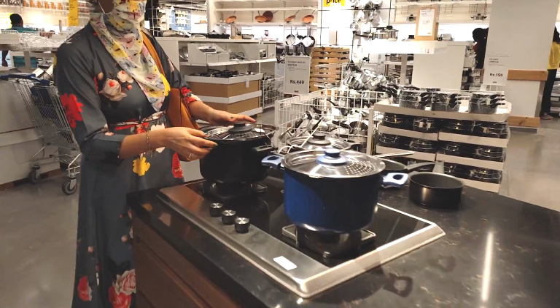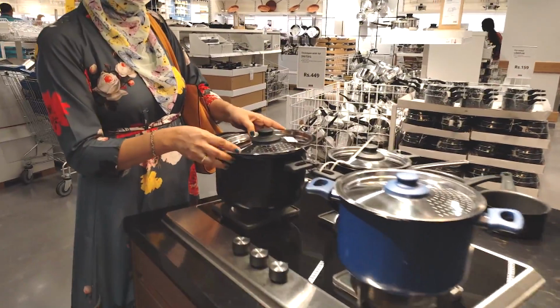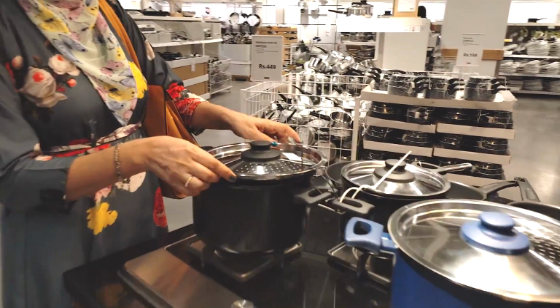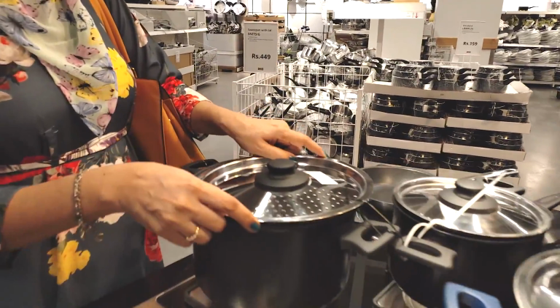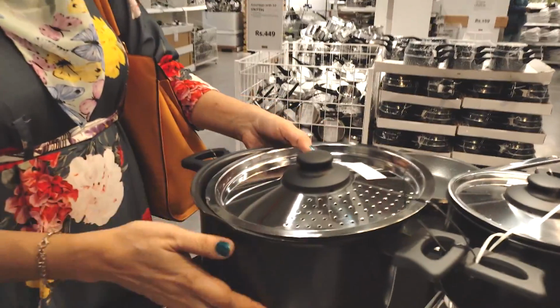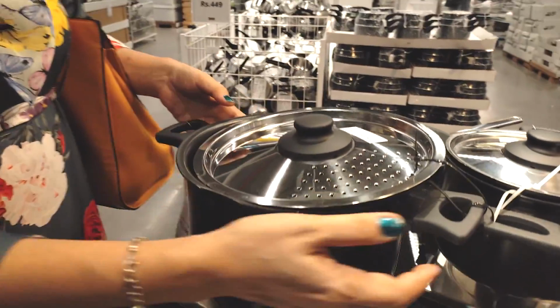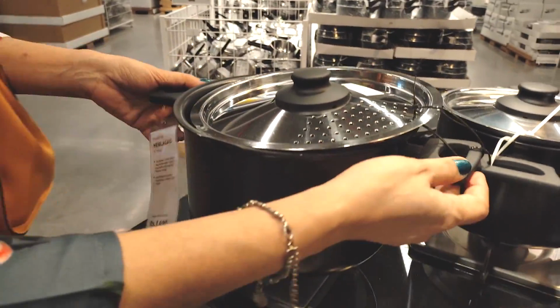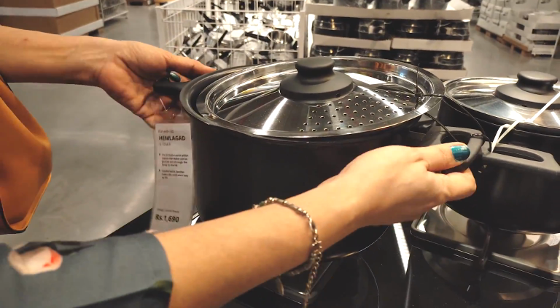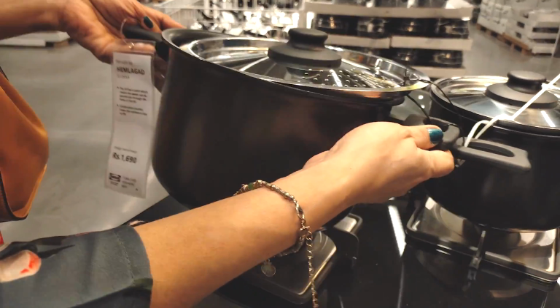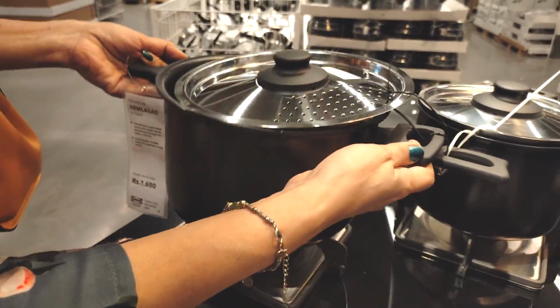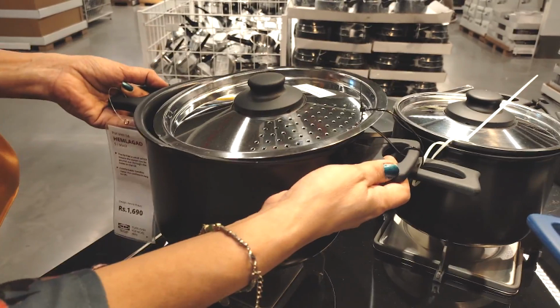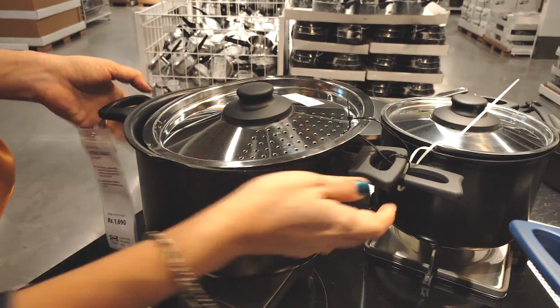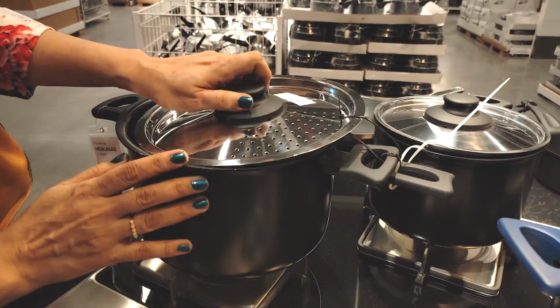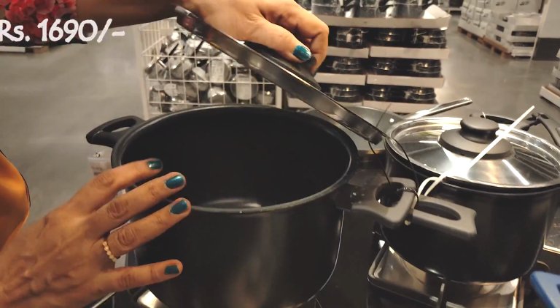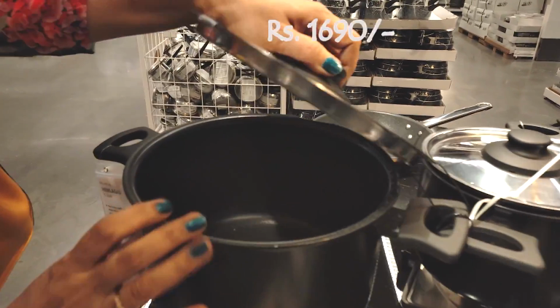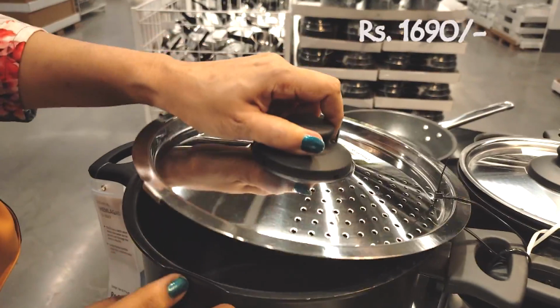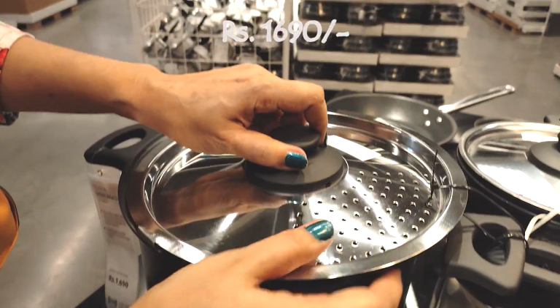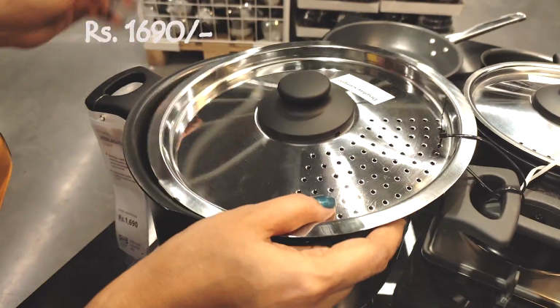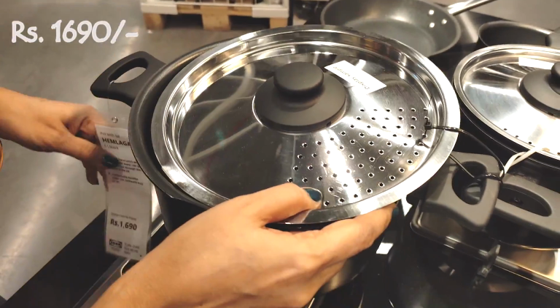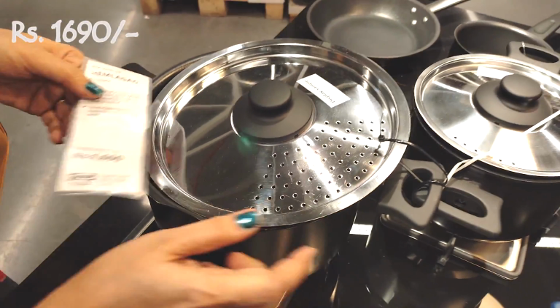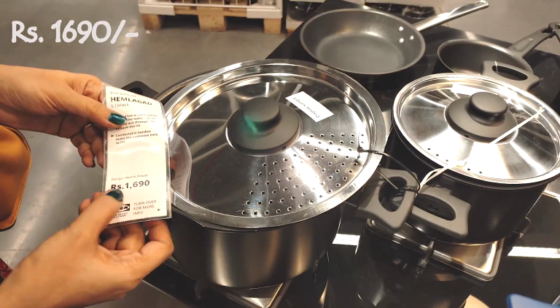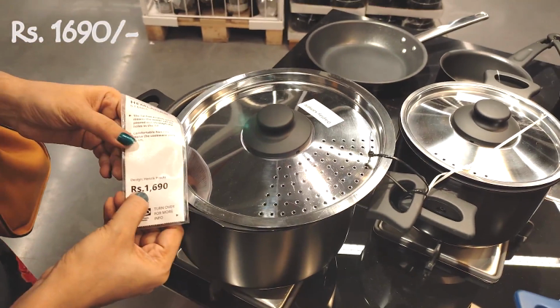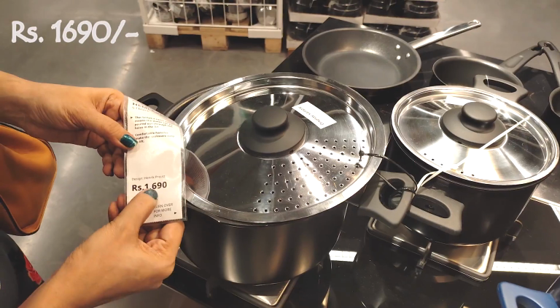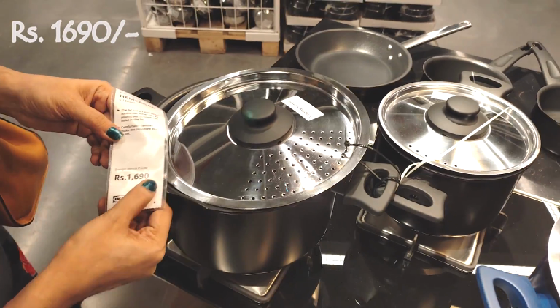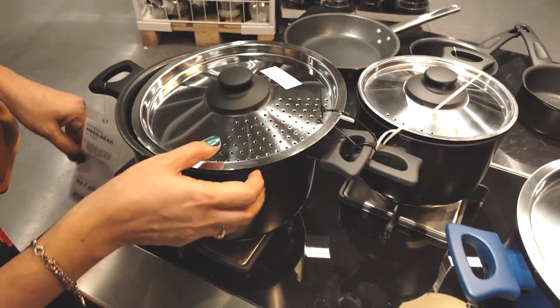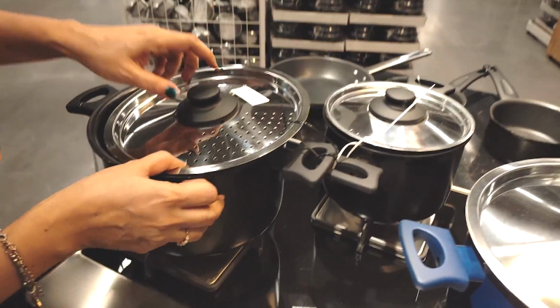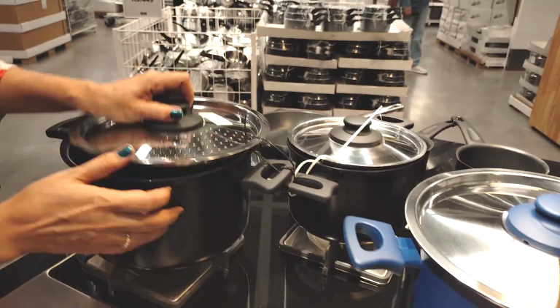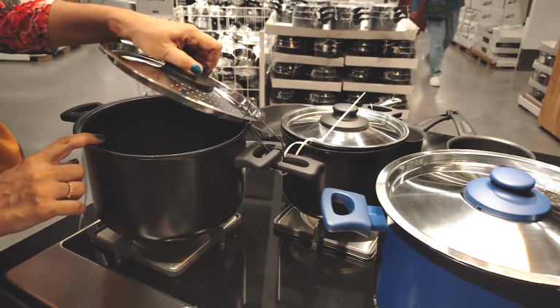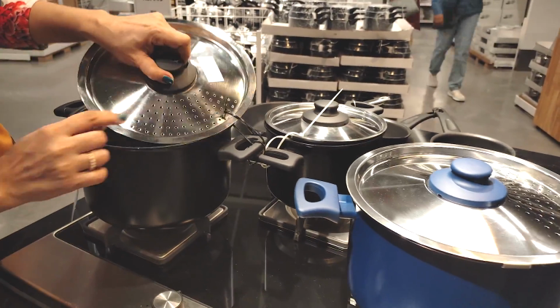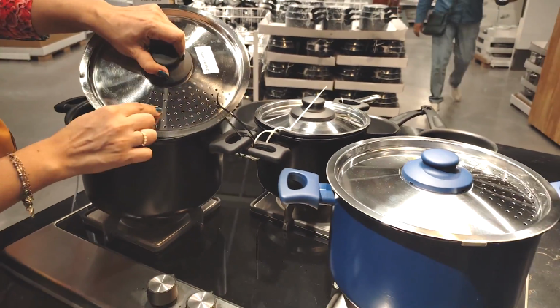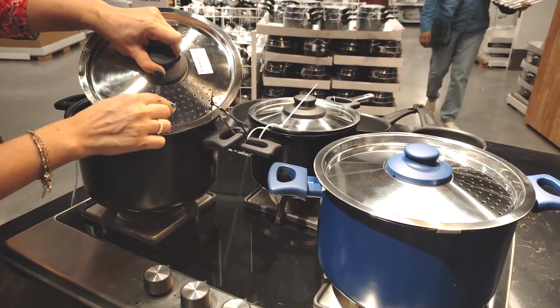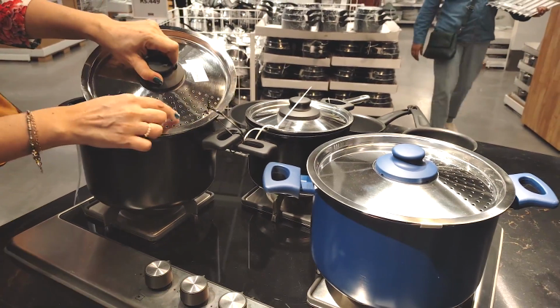This is a non-stick cooking pot available in two colors — blue and black. The weight is not much. Its price is $16.90. It has holes in the lid so you can cook rice or anything without worrying about water spilling over.